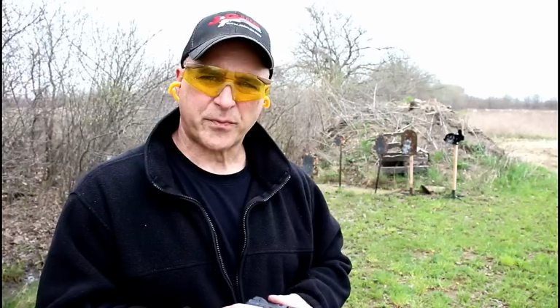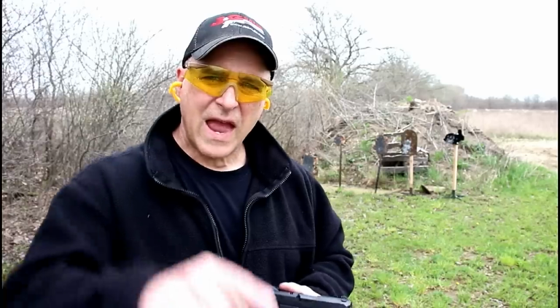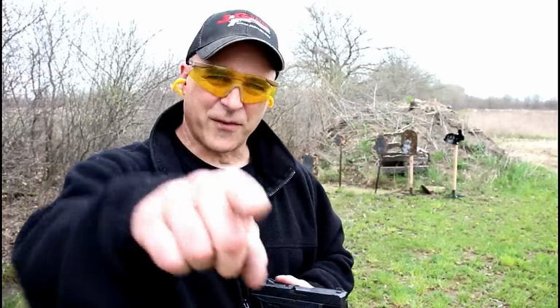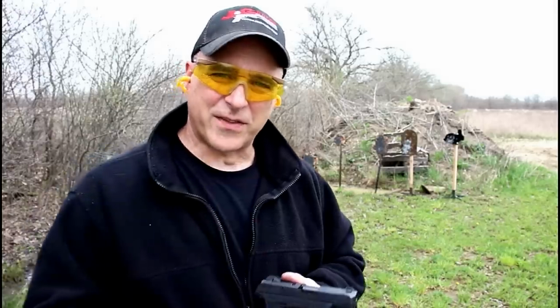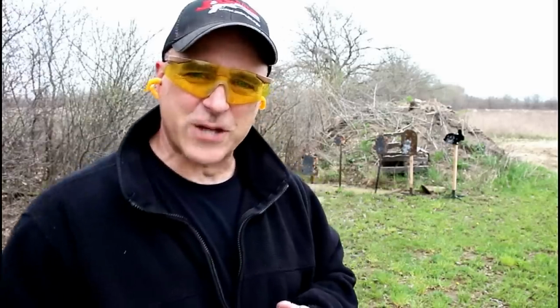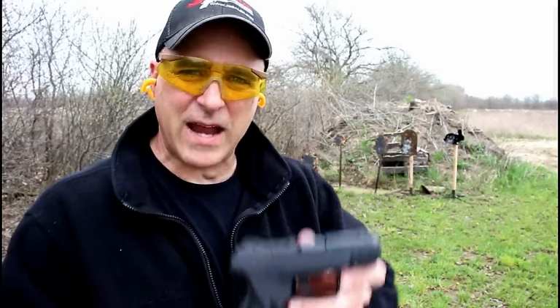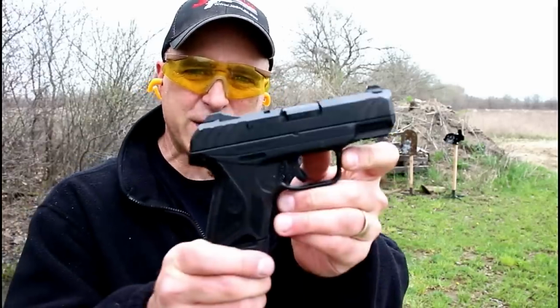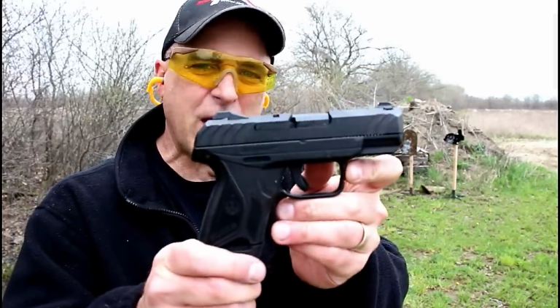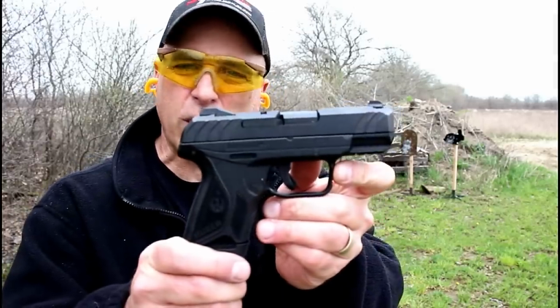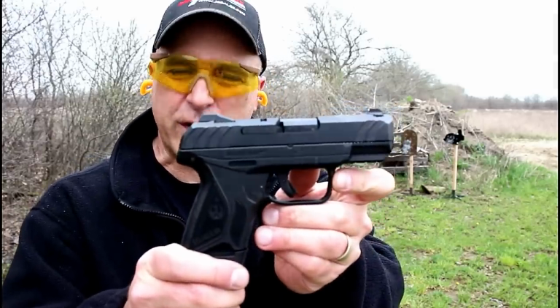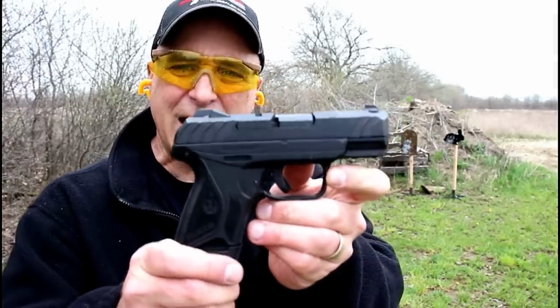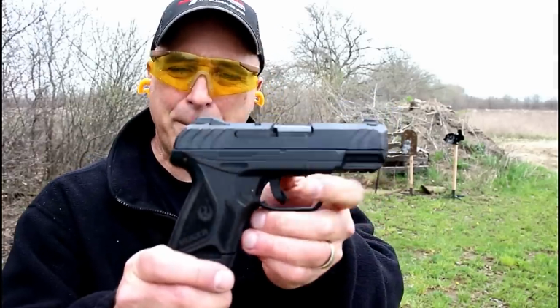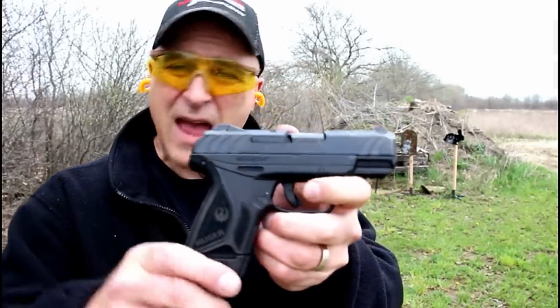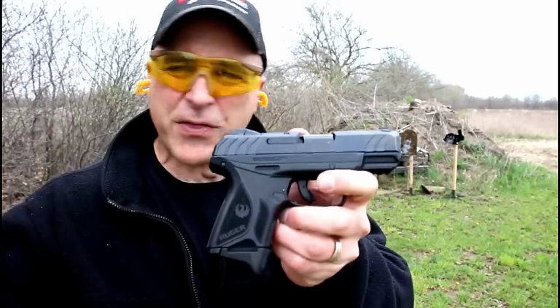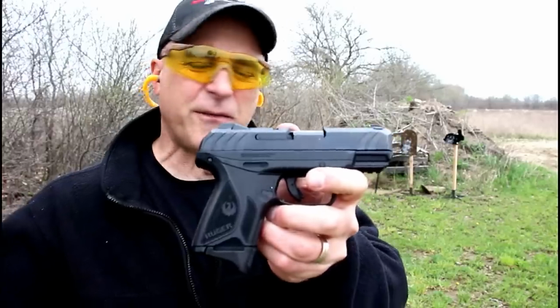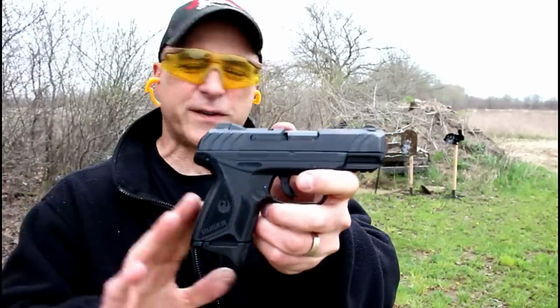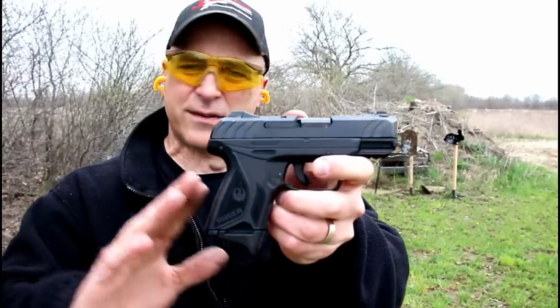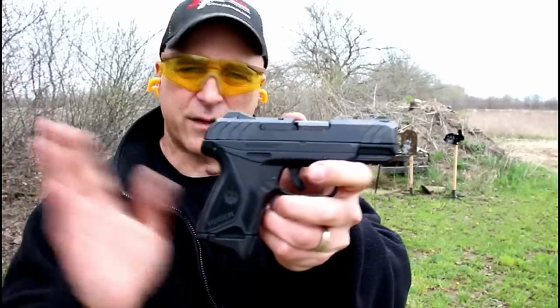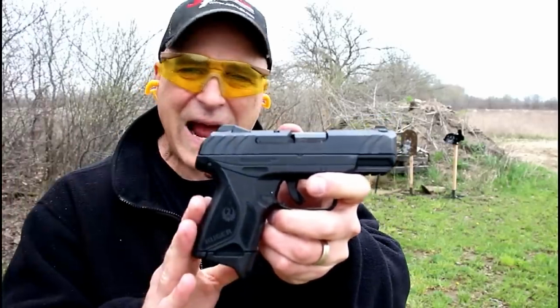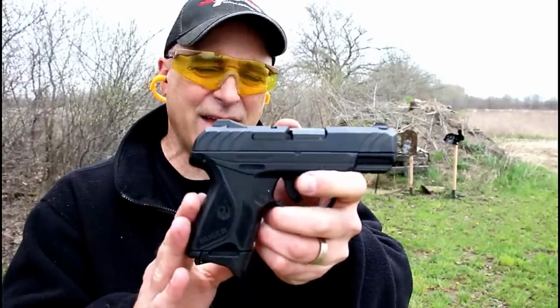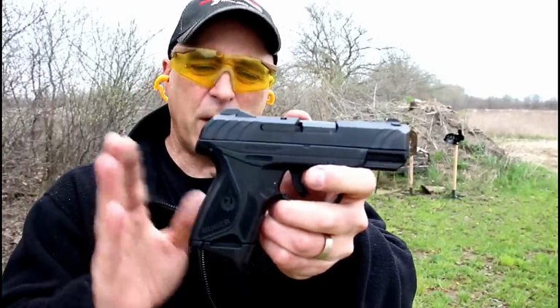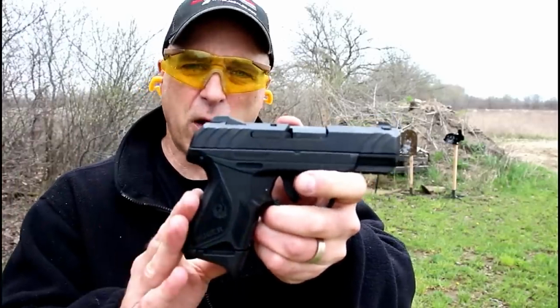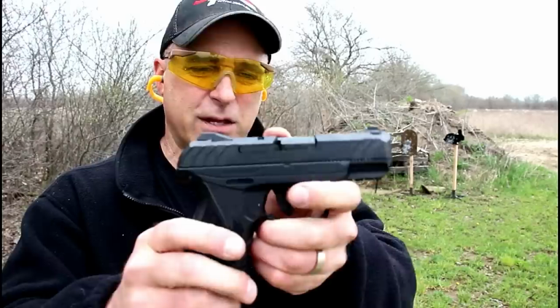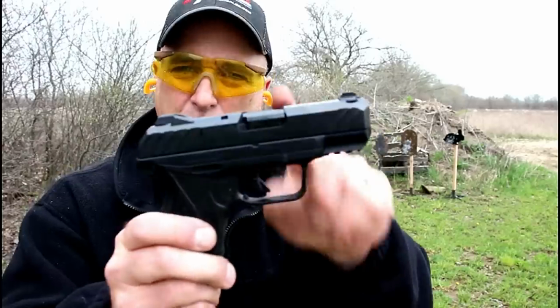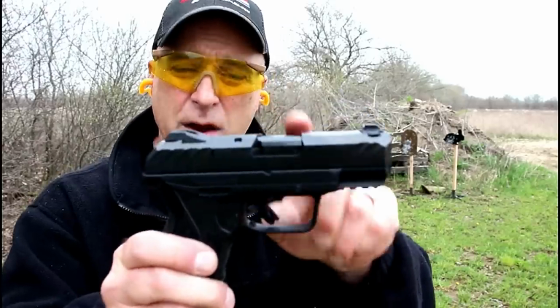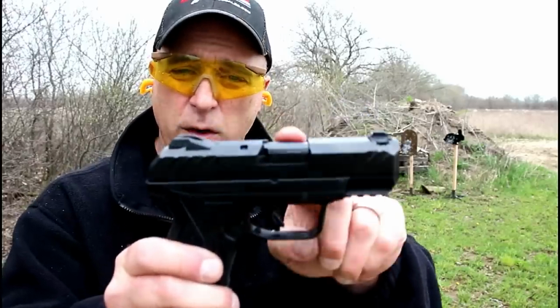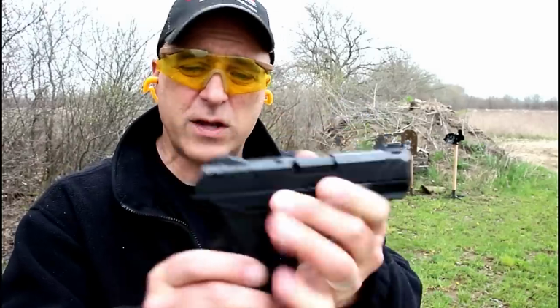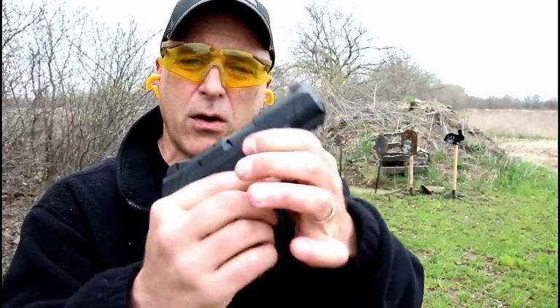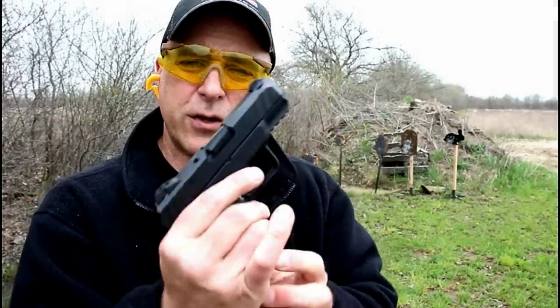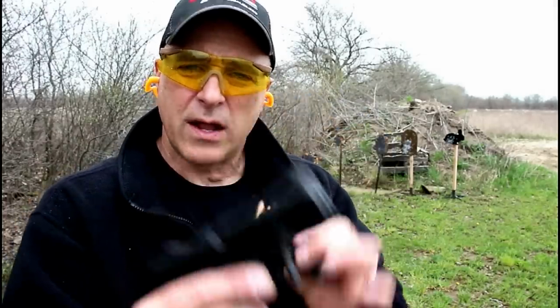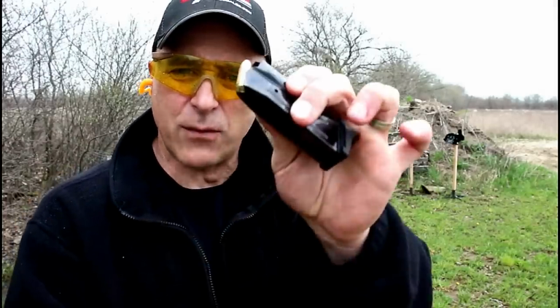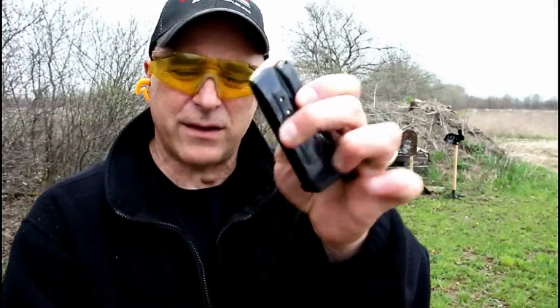Hey there friends, thanks for checking in. At the range now, we've got the Ruger Security 9 Compact — everything that the full-size Security 9 has, but in a smaller package with a 3.42 inch barrel and two 10 round magazines.